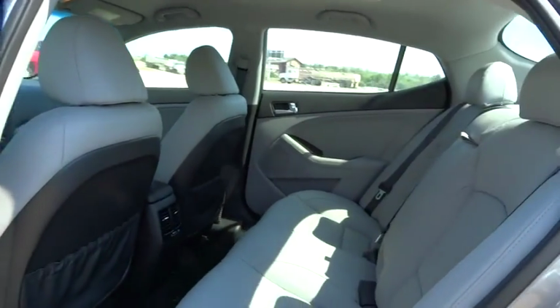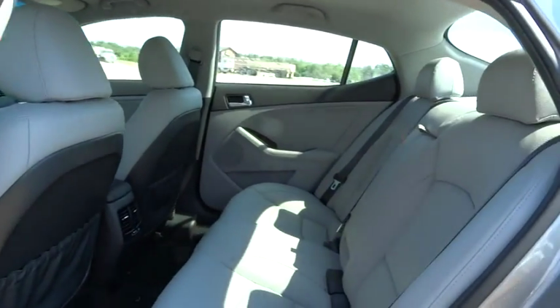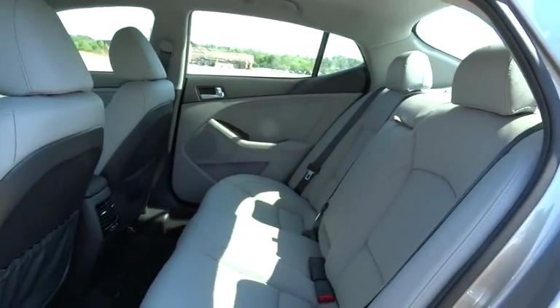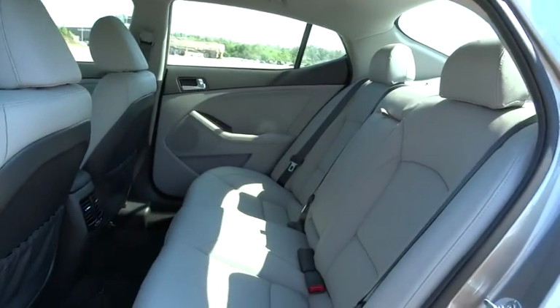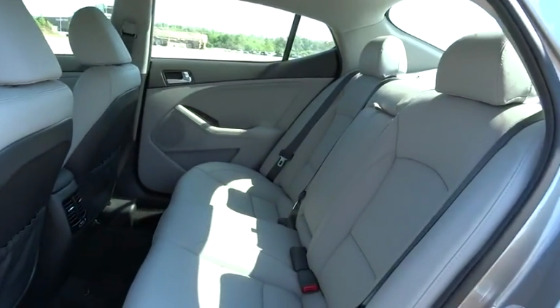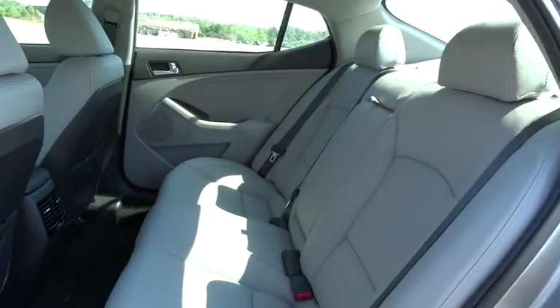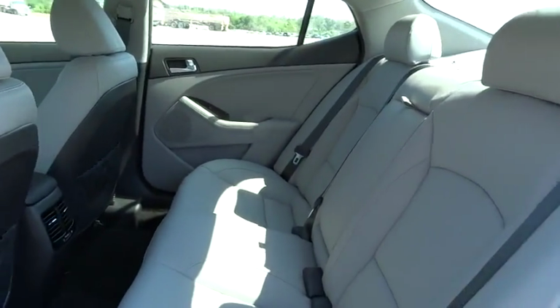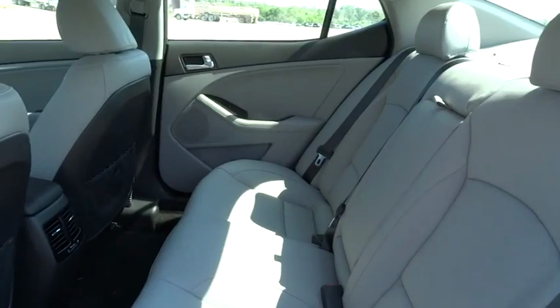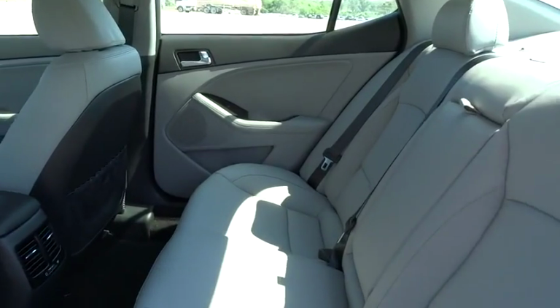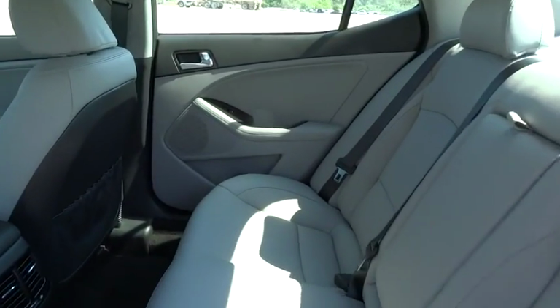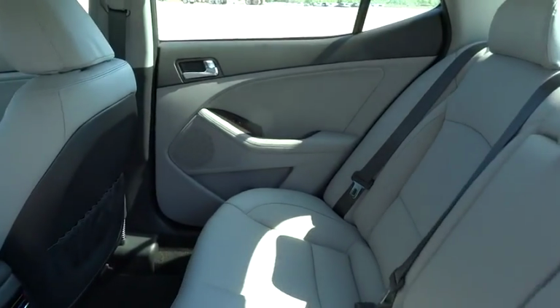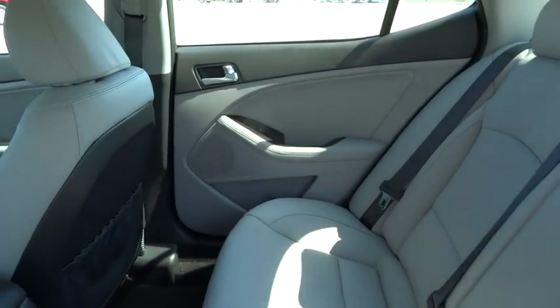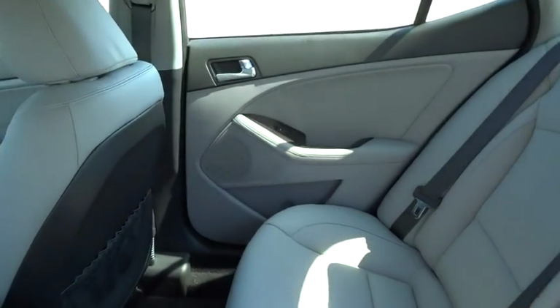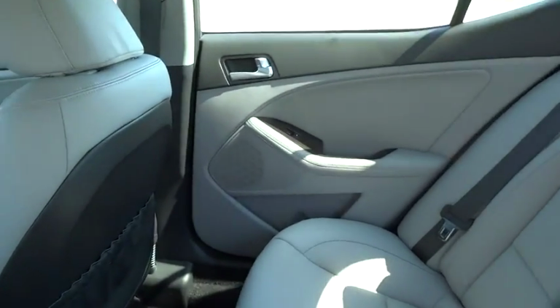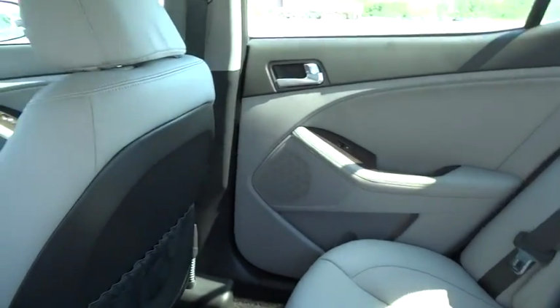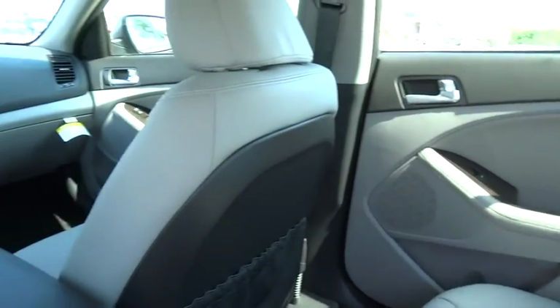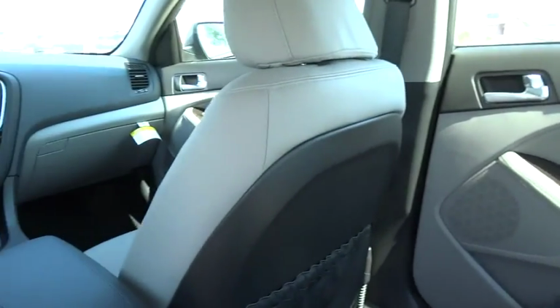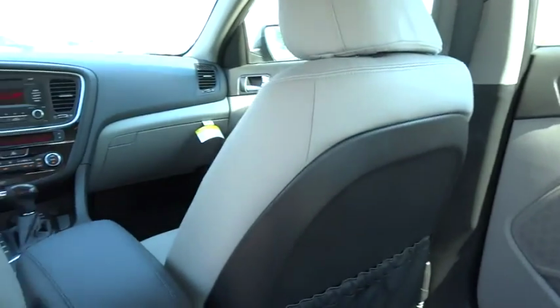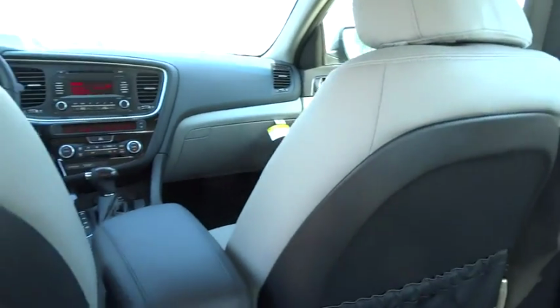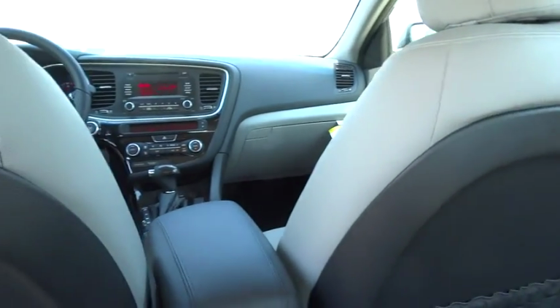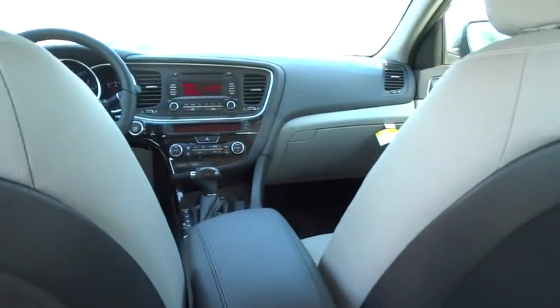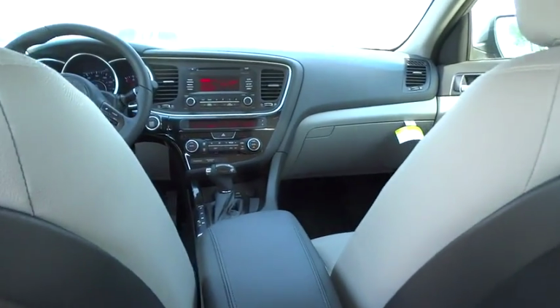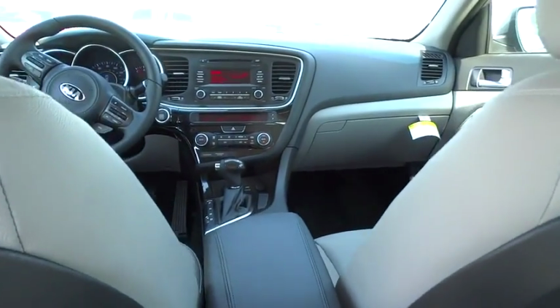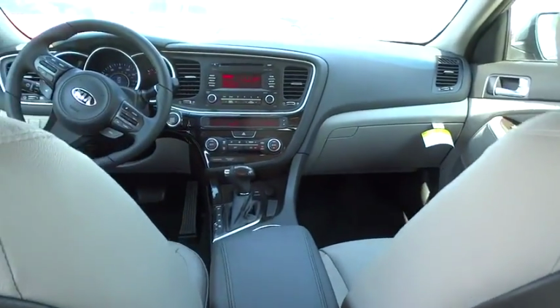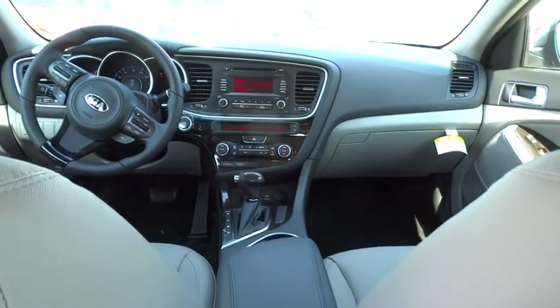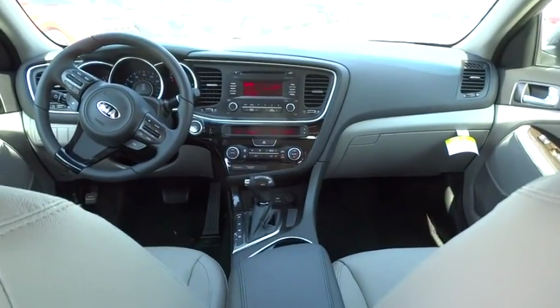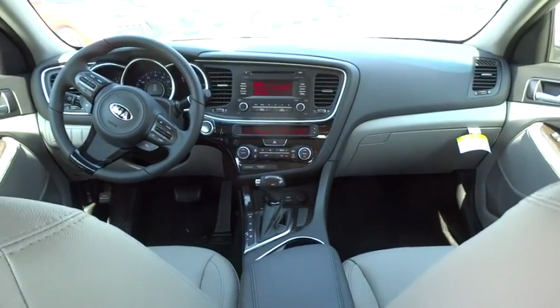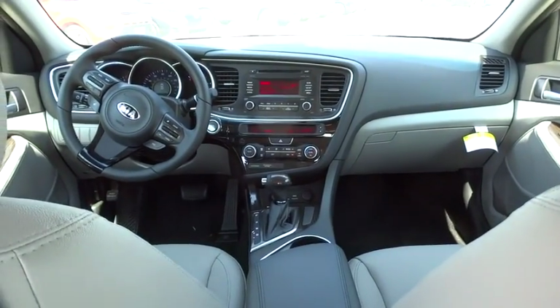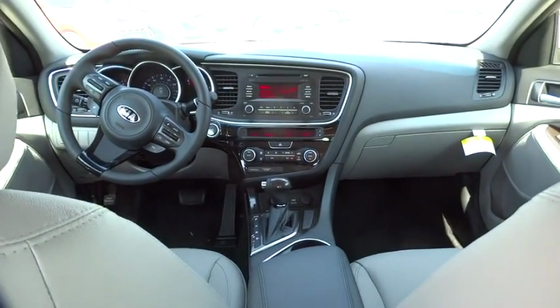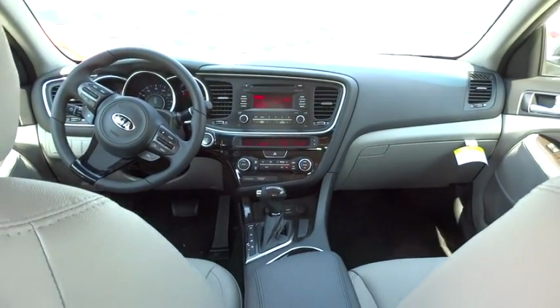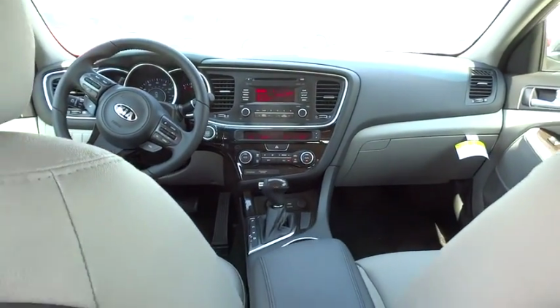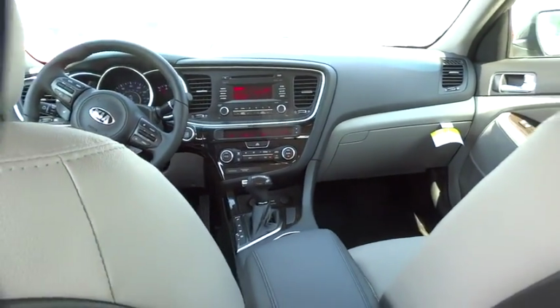Anti-lock braking system, traction control, leather-wrapped steering wheel, Bluetooth, power steering, adjustable steering wheel, driver airbag, floor mats.